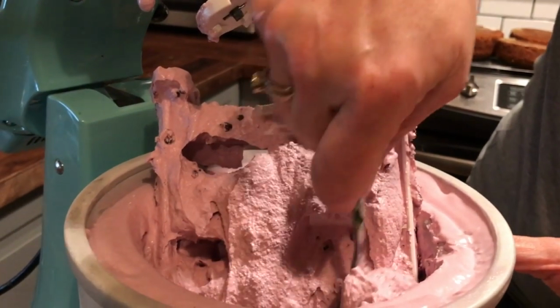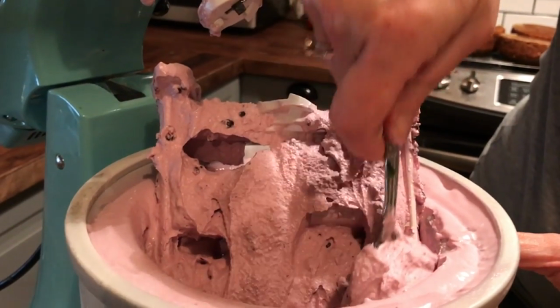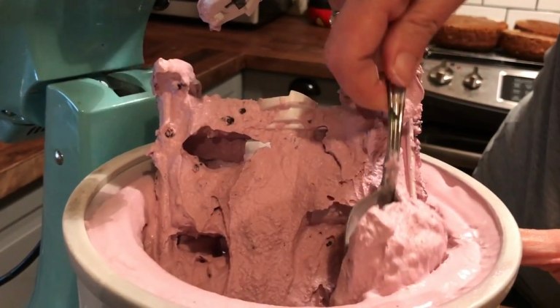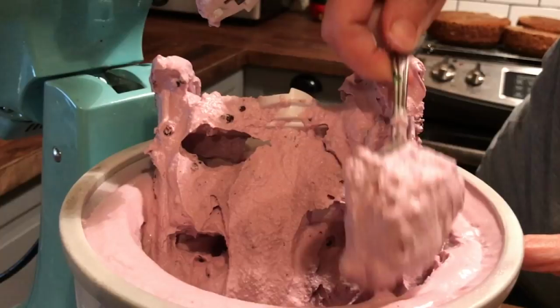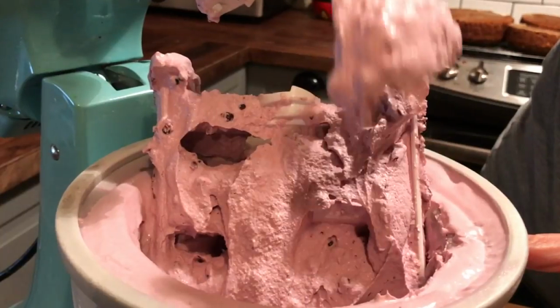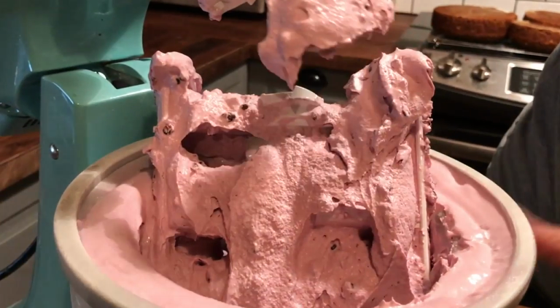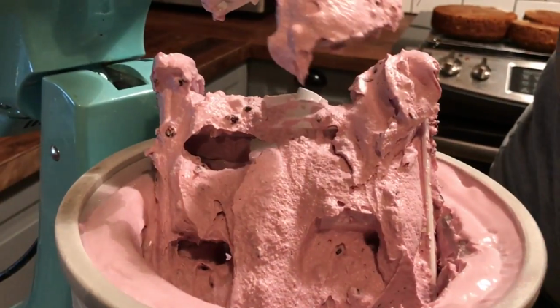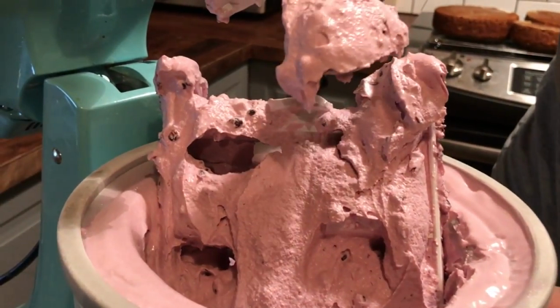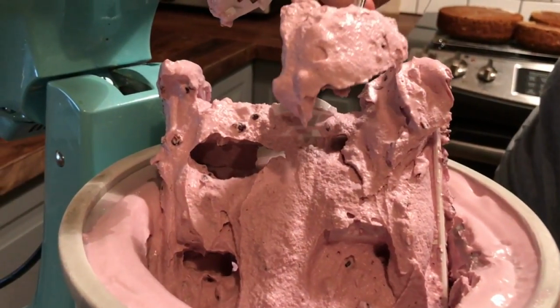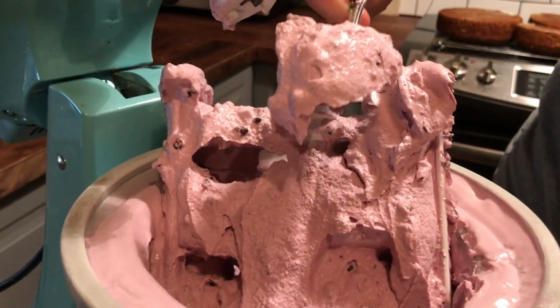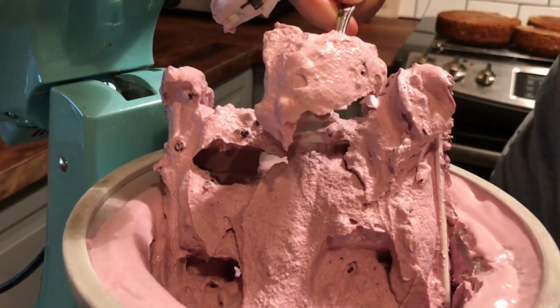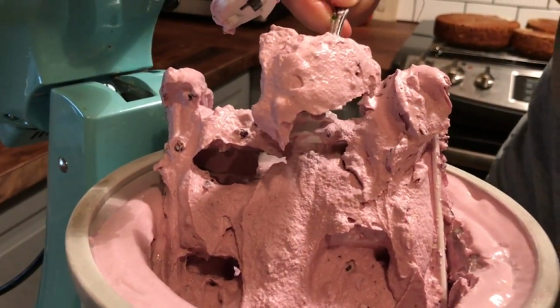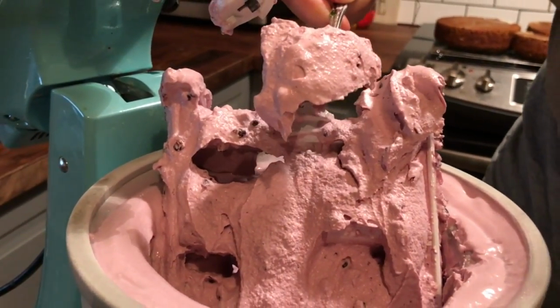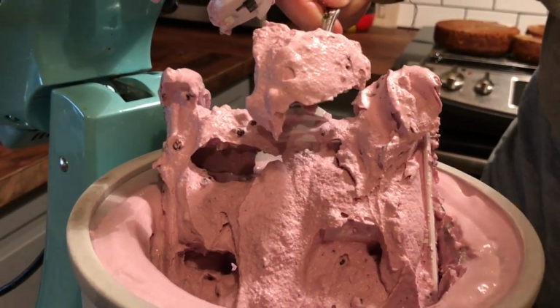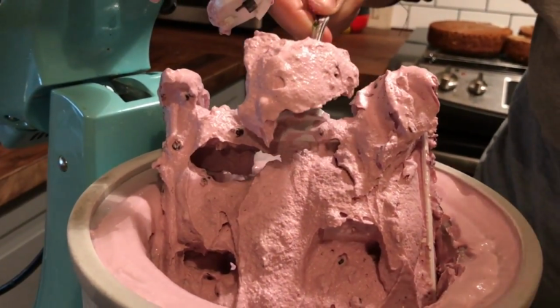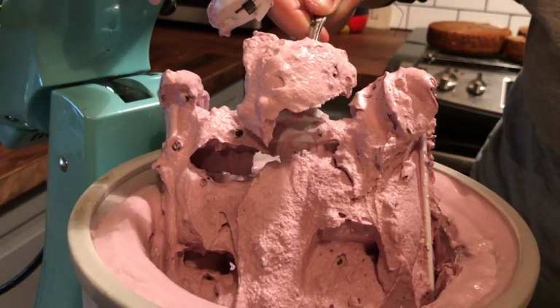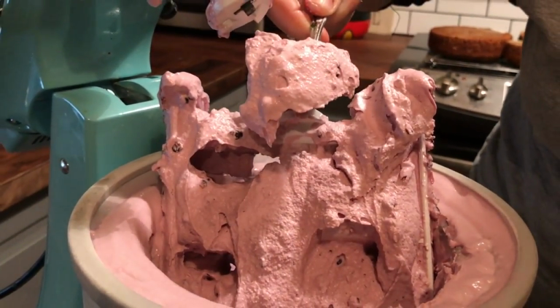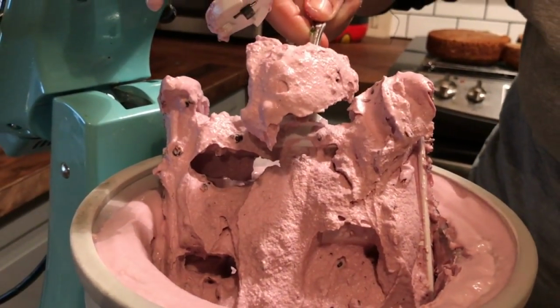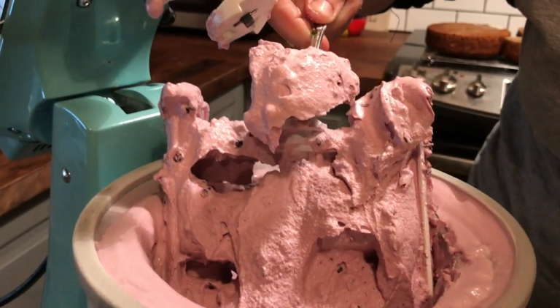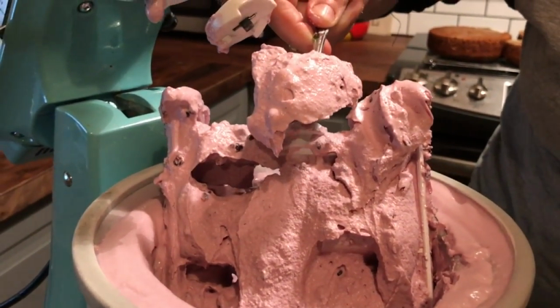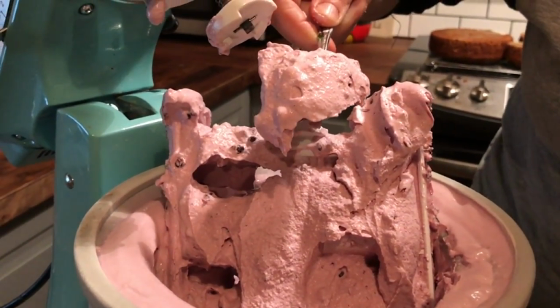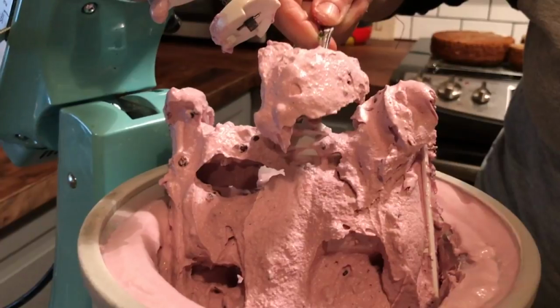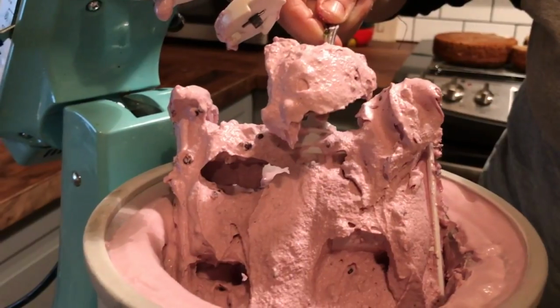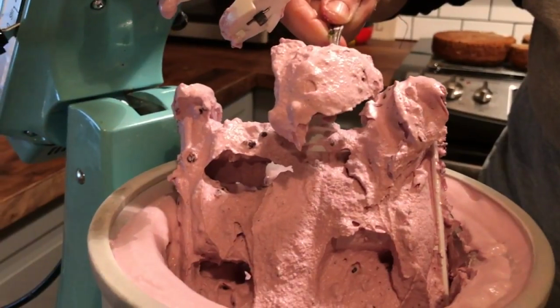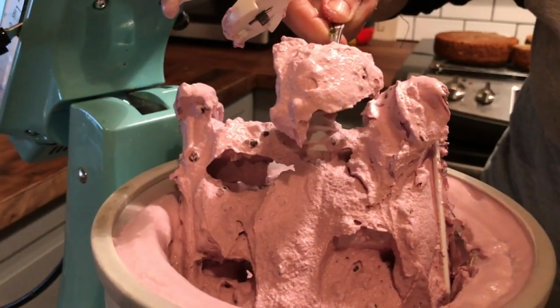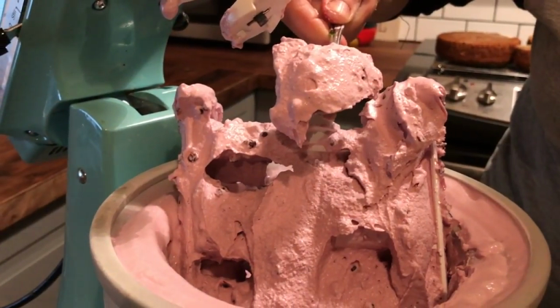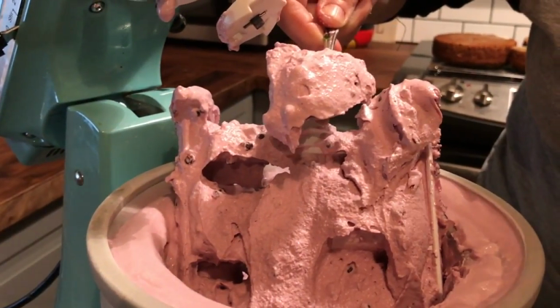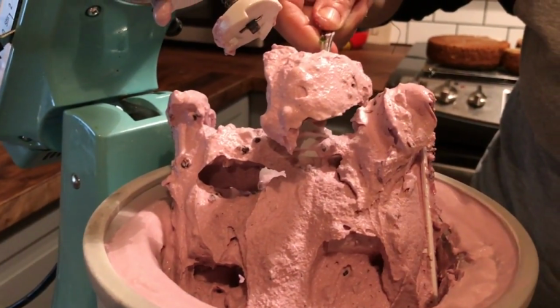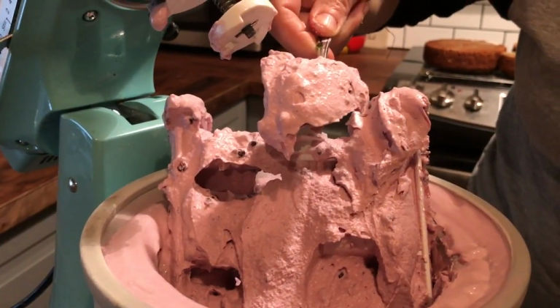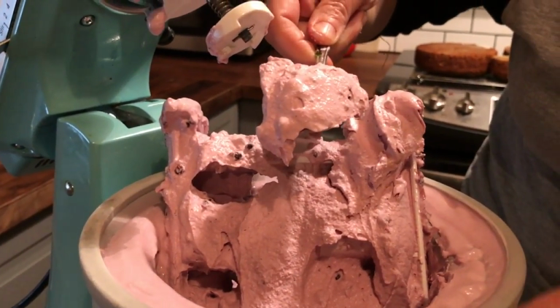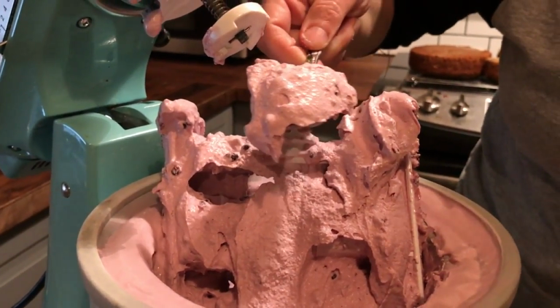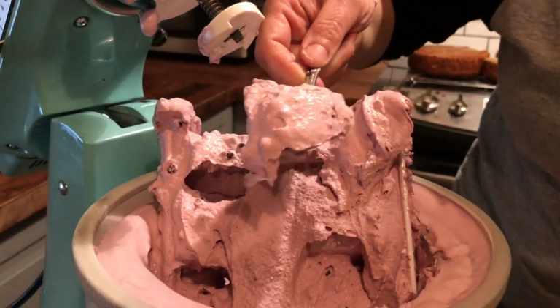If you'd like it to be harder, all you have to do is put the entire bowl or a separate container into the deep freeze and let it sit for about half an hour to an hour and it's ready to go.